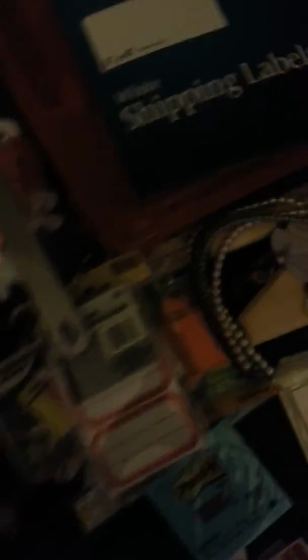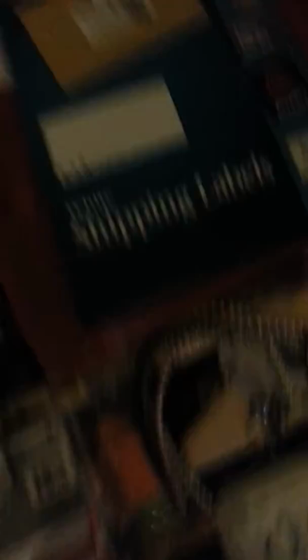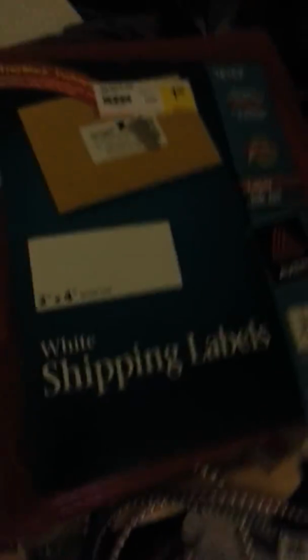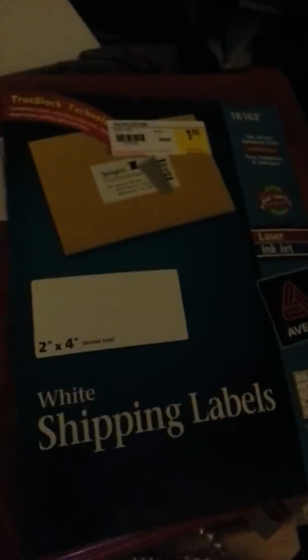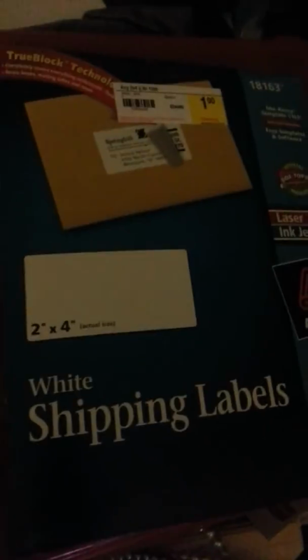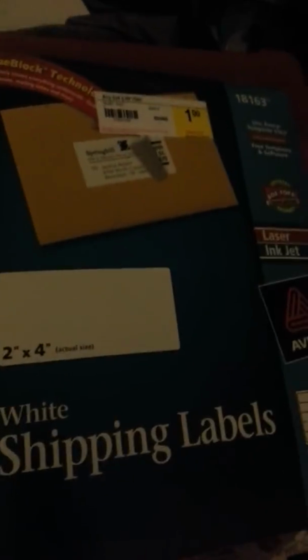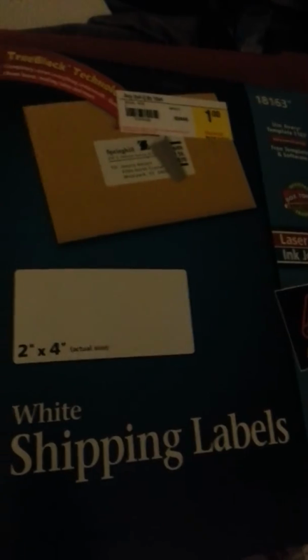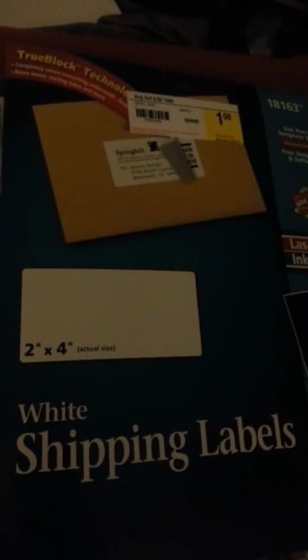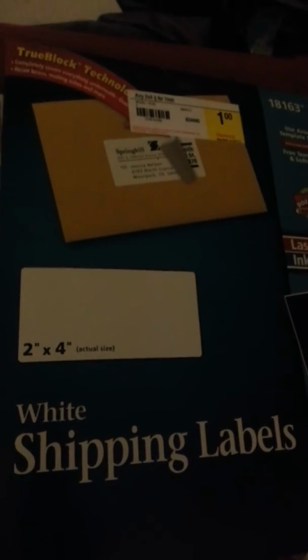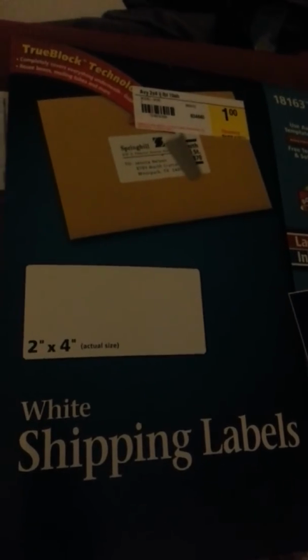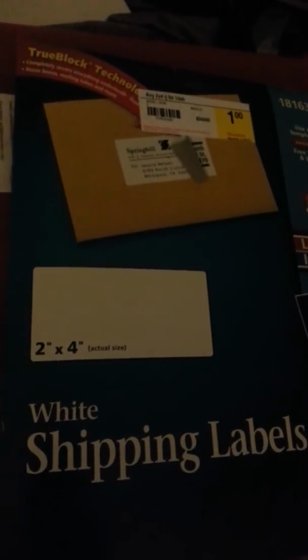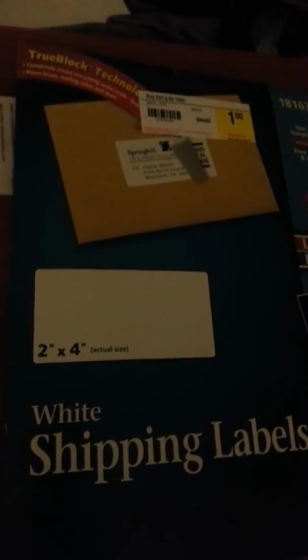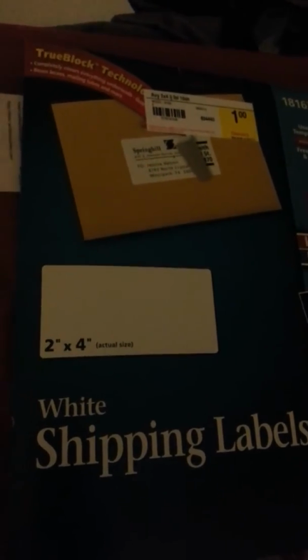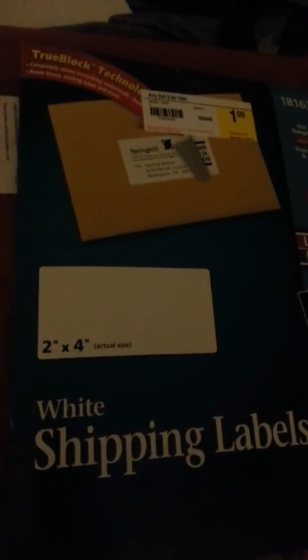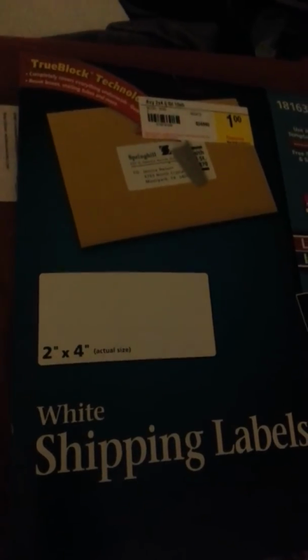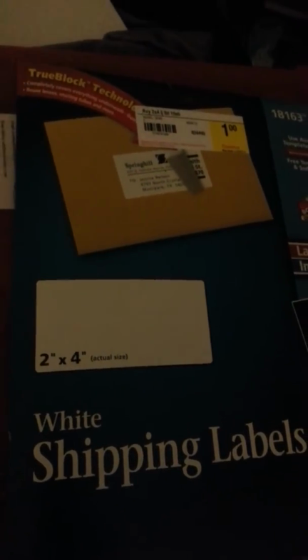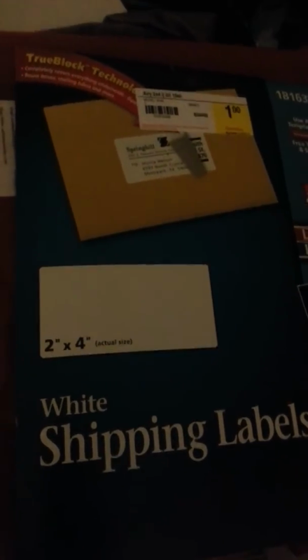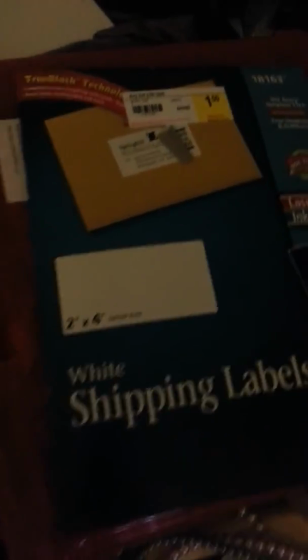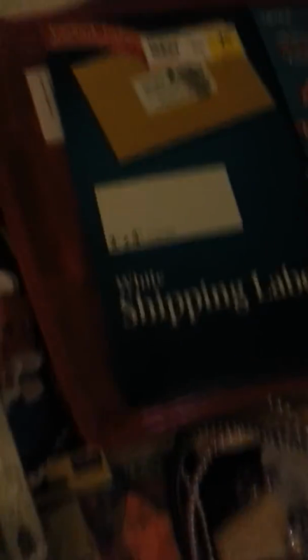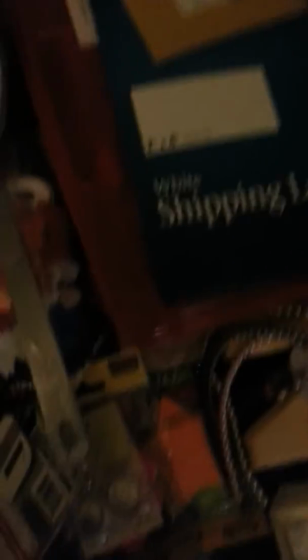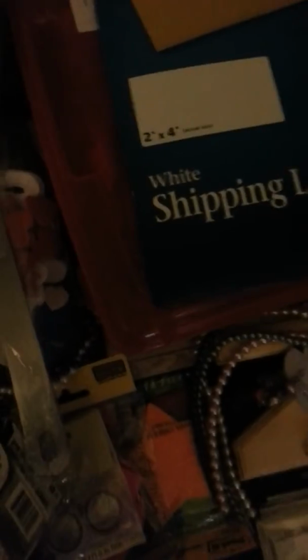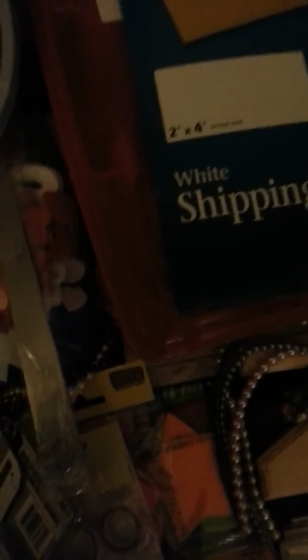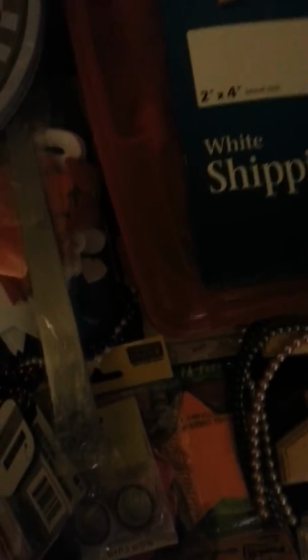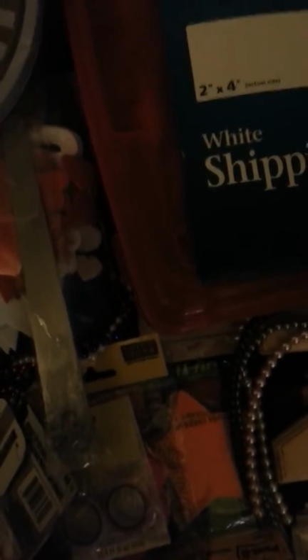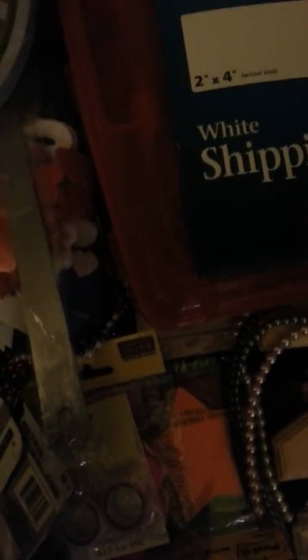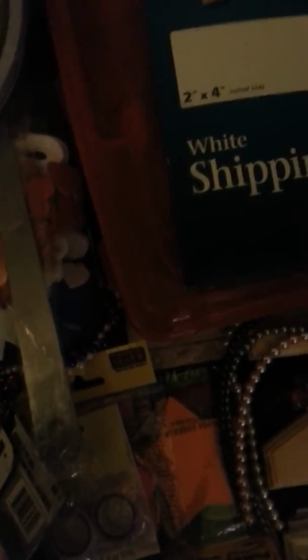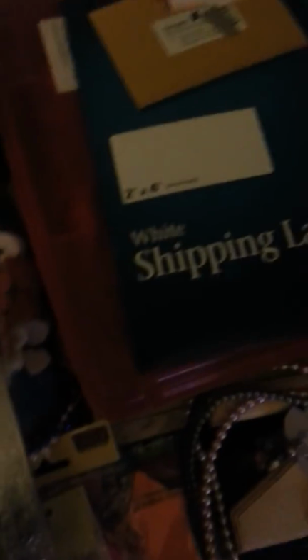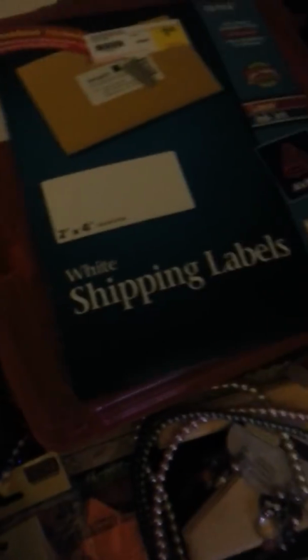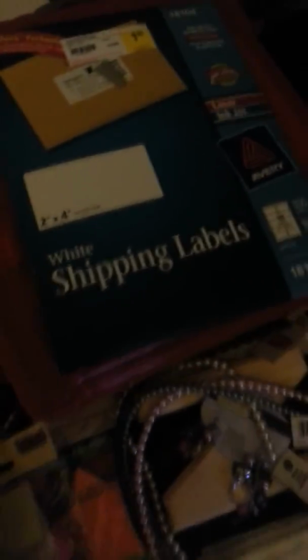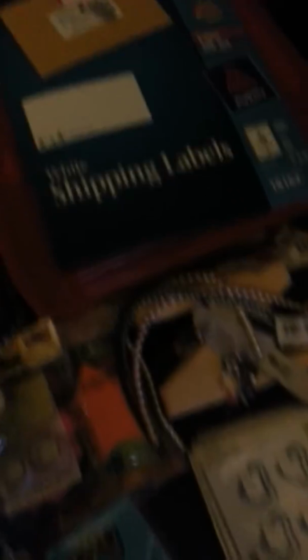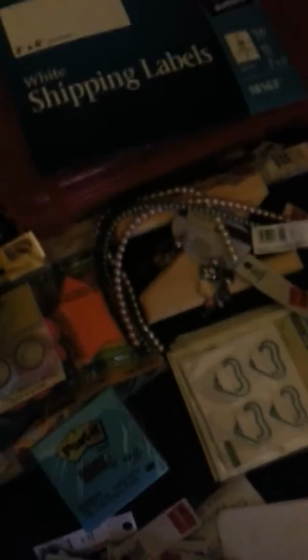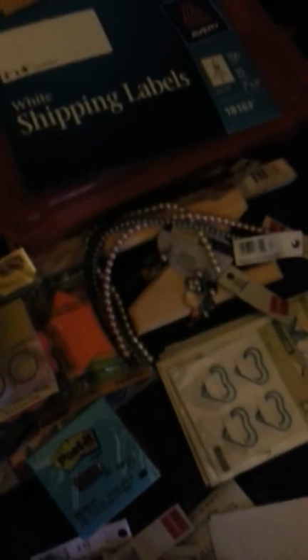Over here I was able to get shipping labels at Staples for a dollar, and there are a hundred in there, so that's not bad — about ten cents each.